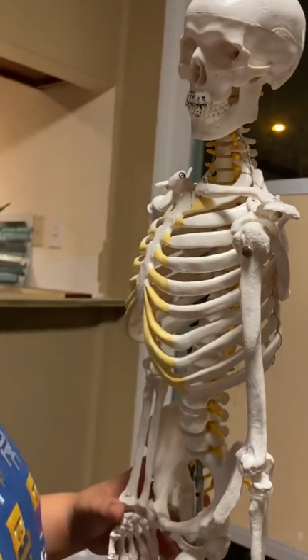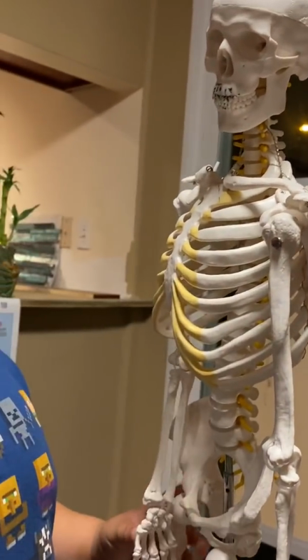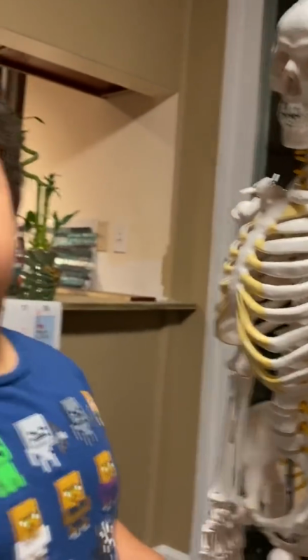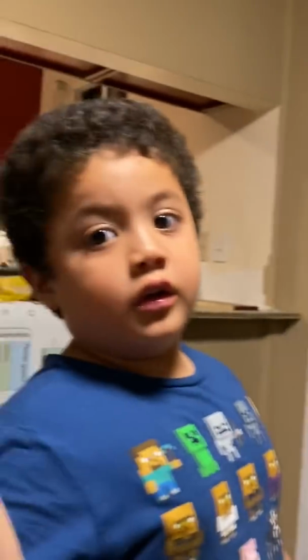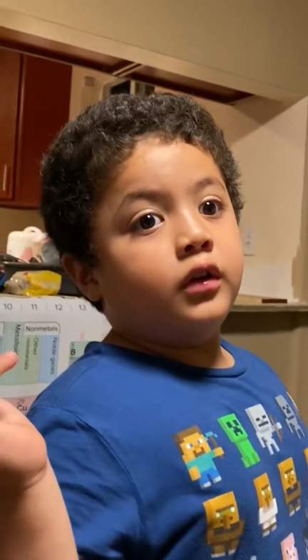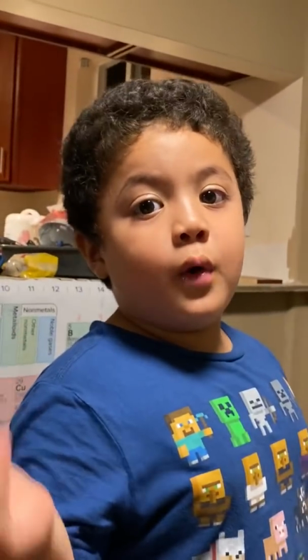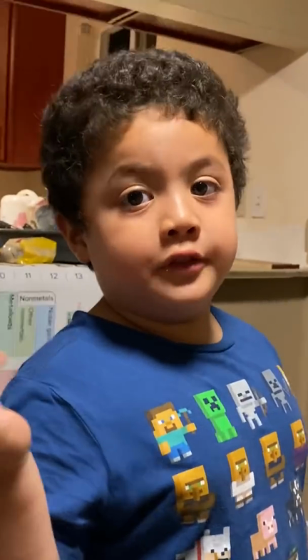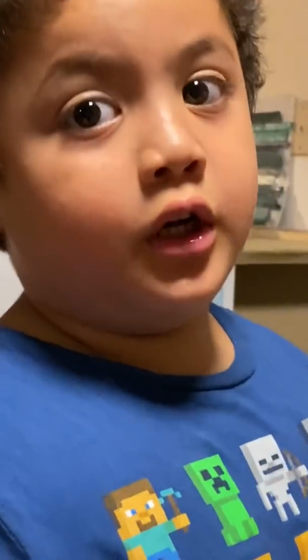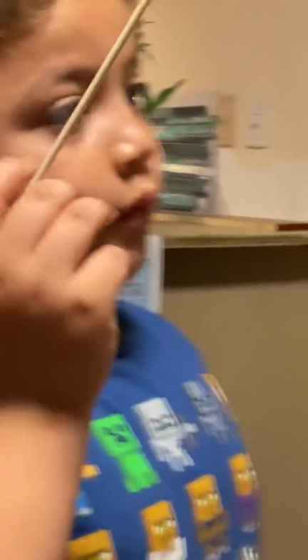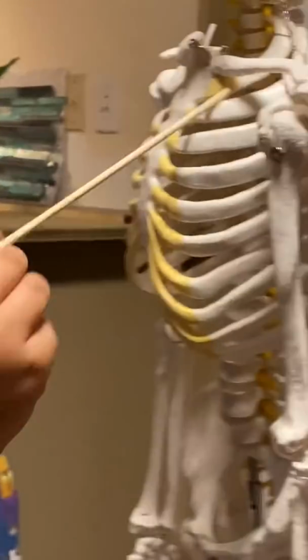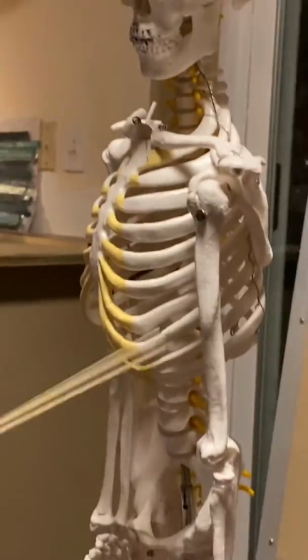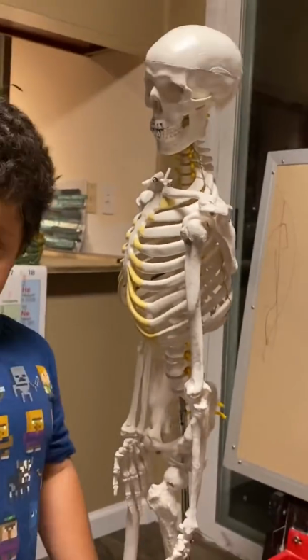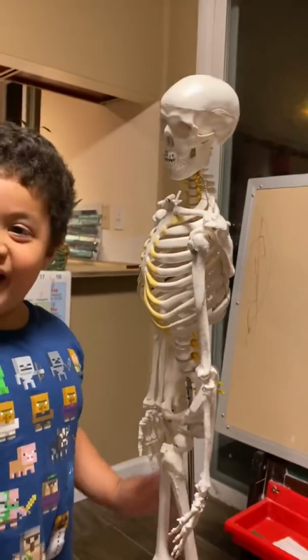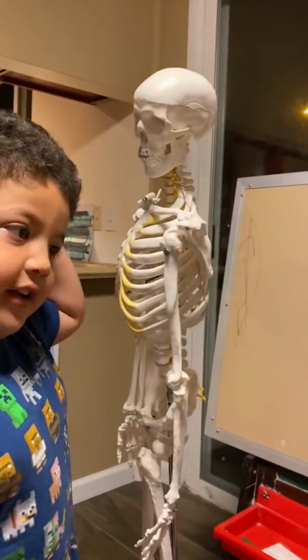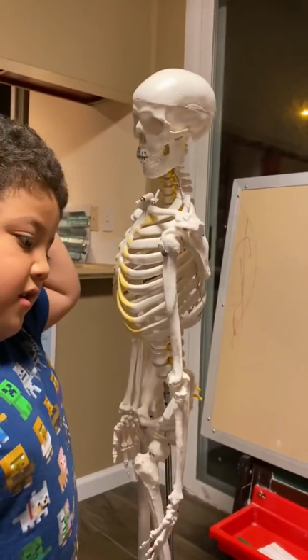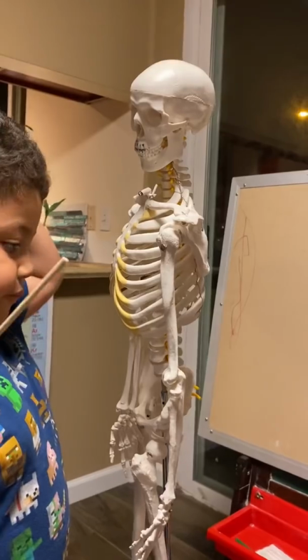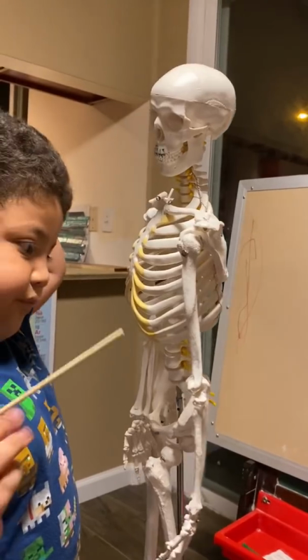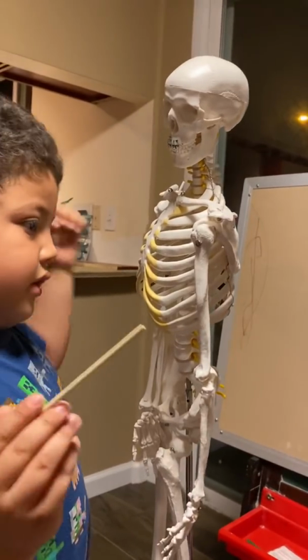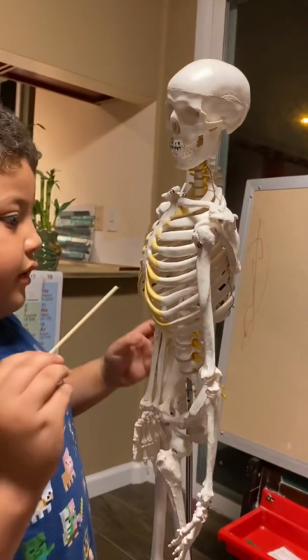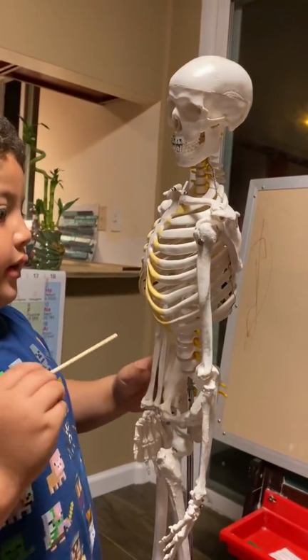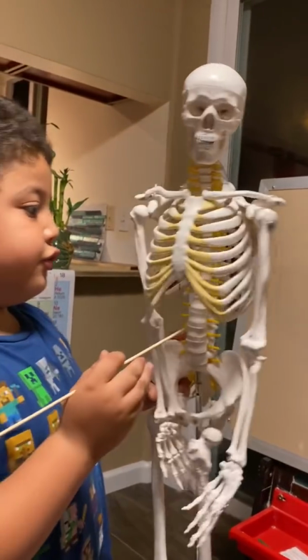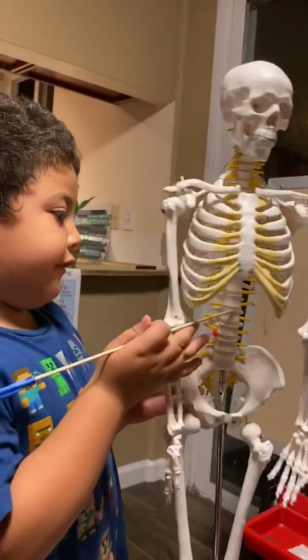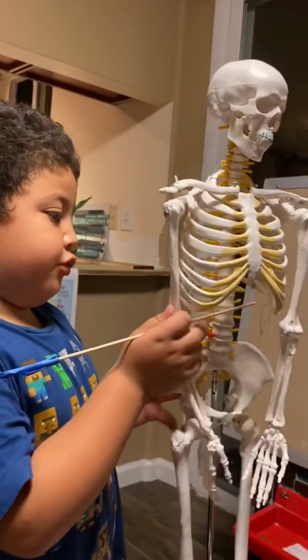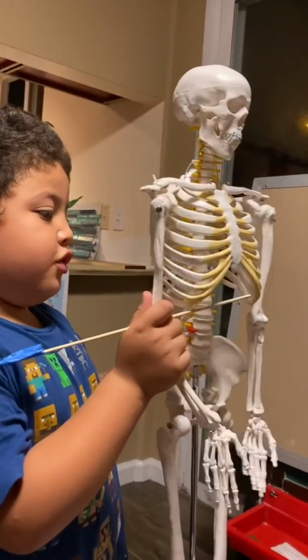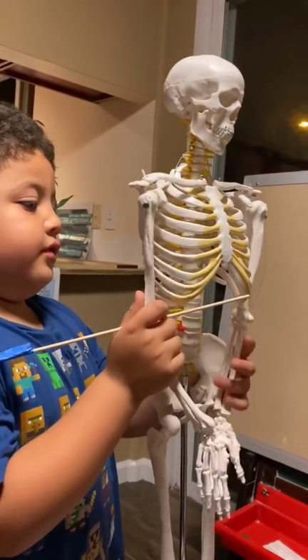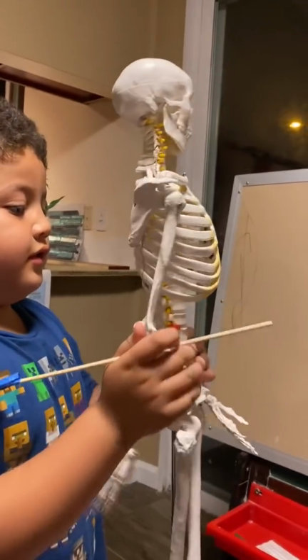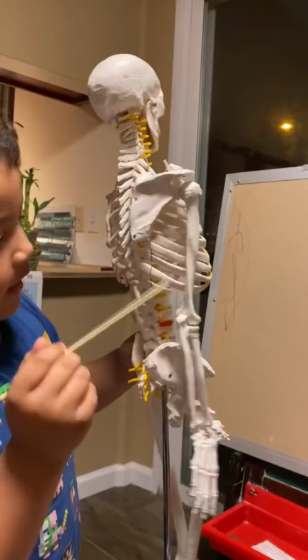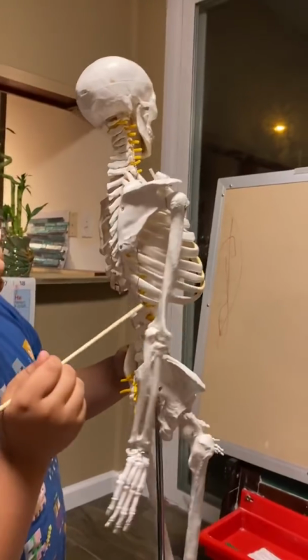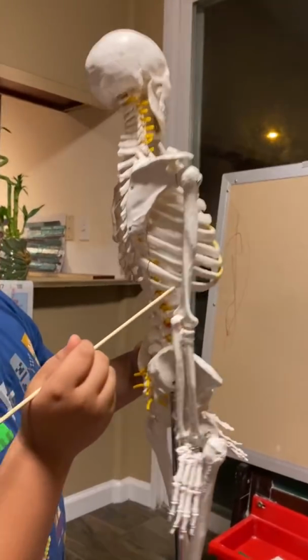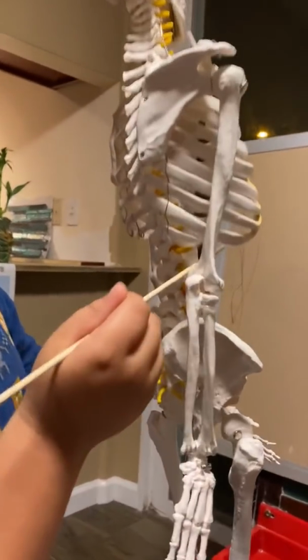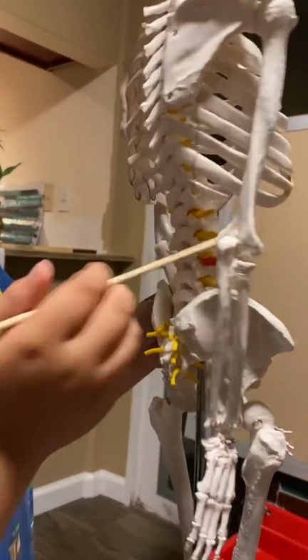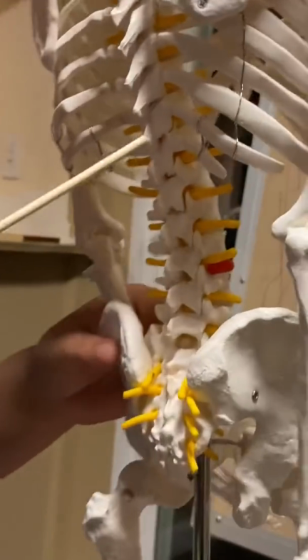There are 12 ribs on one side. There are two that float — they're not connected to the sternum.